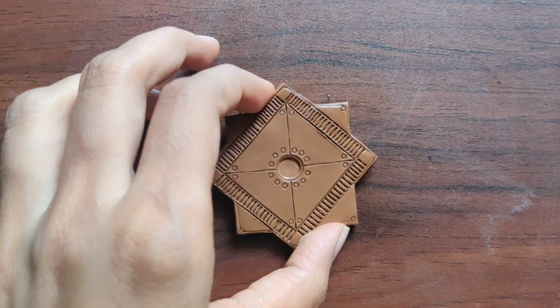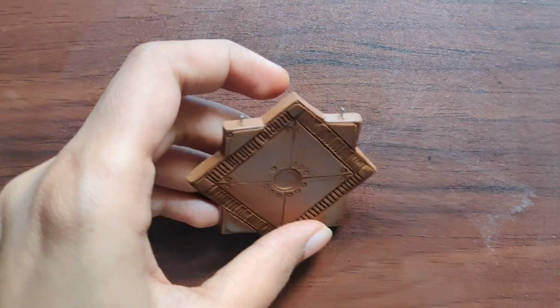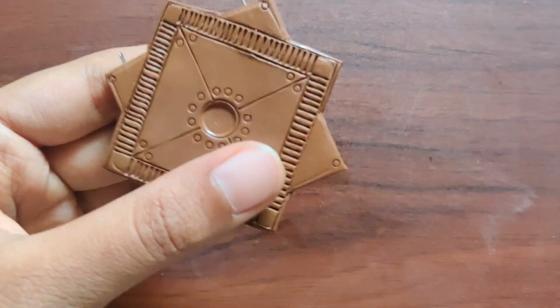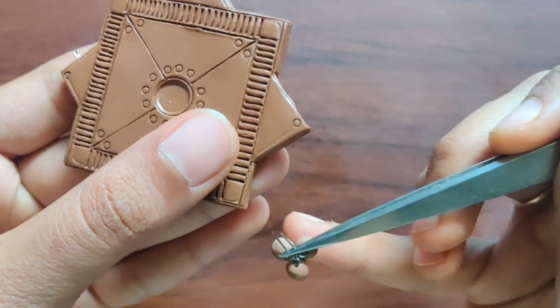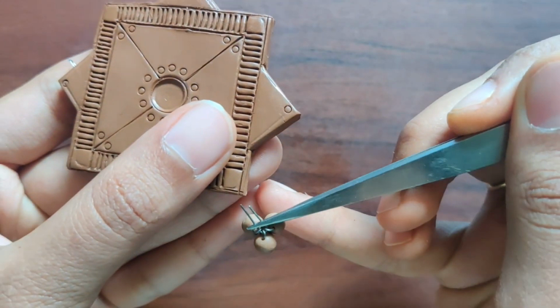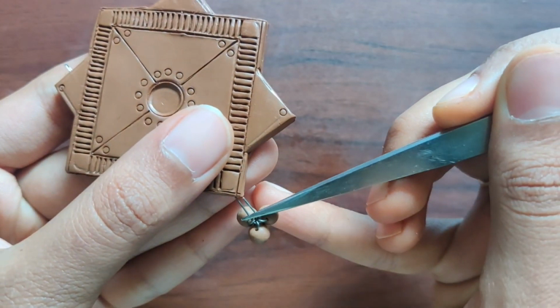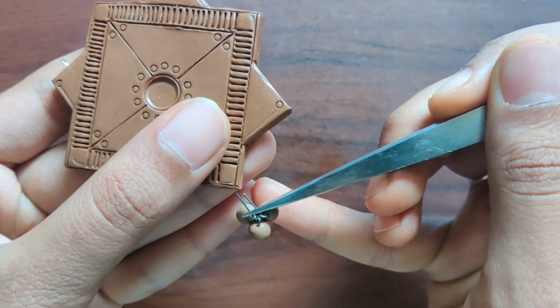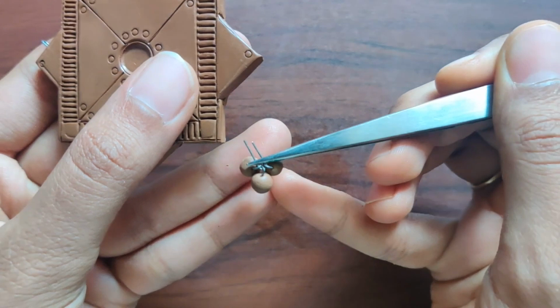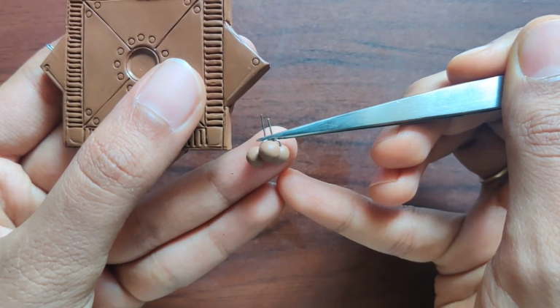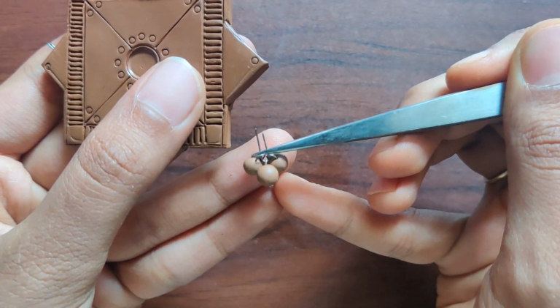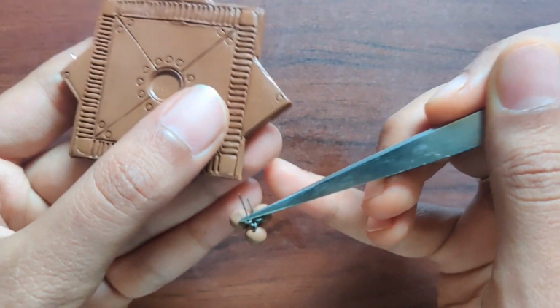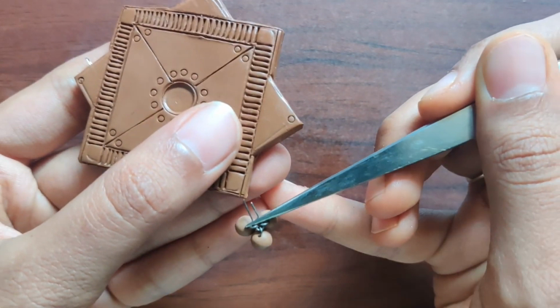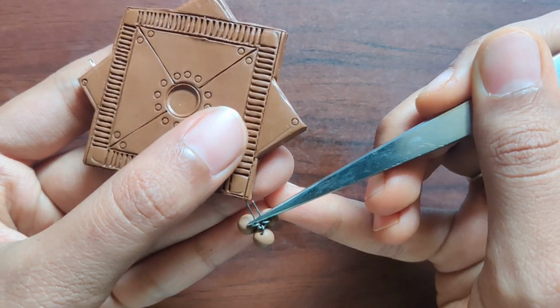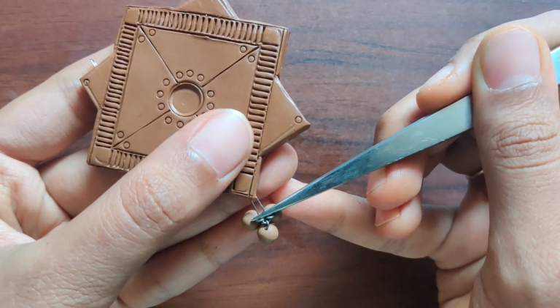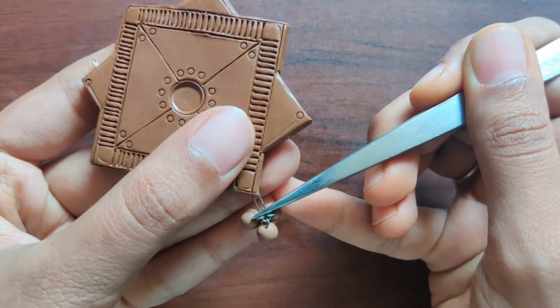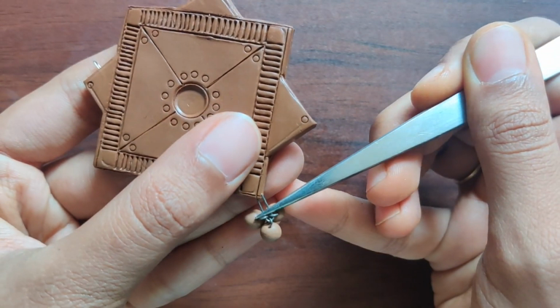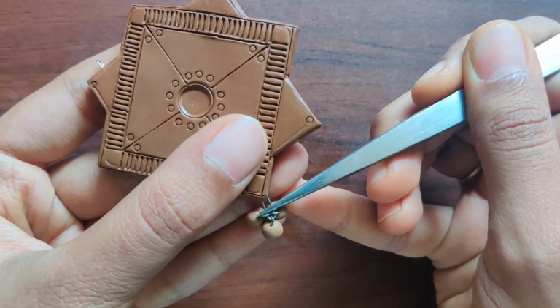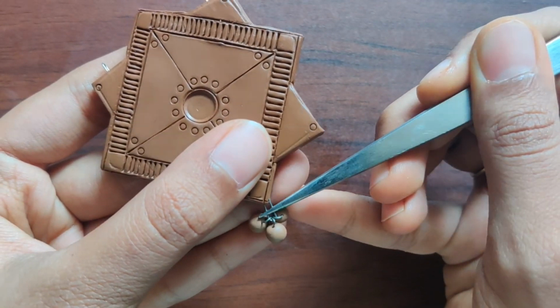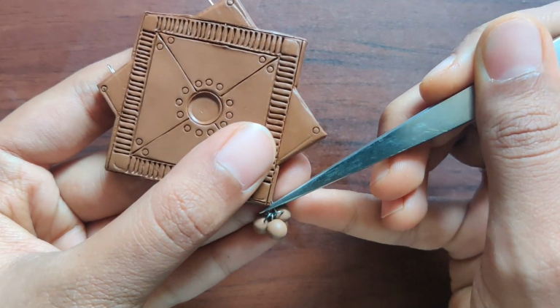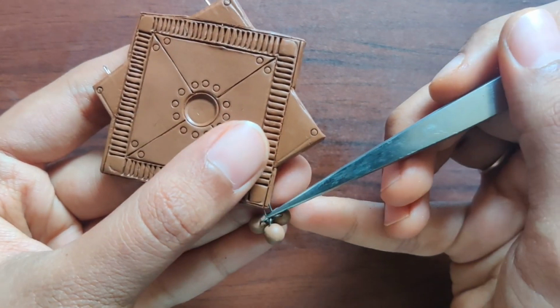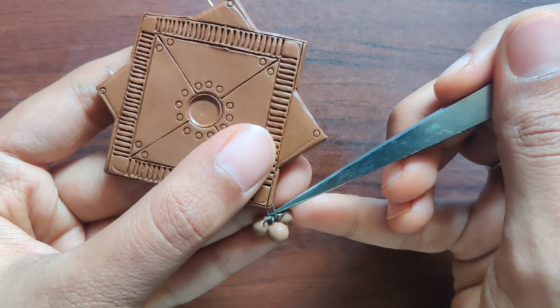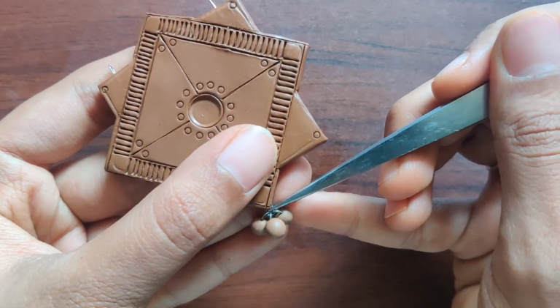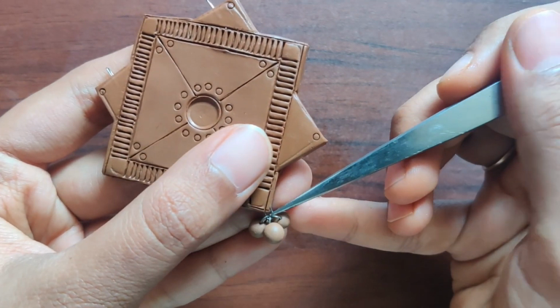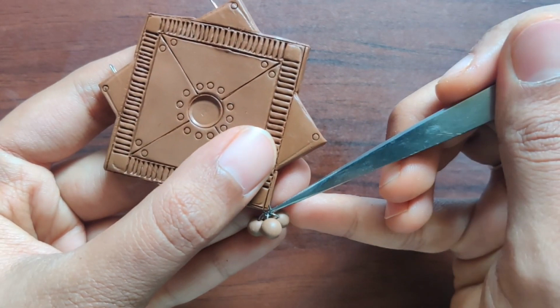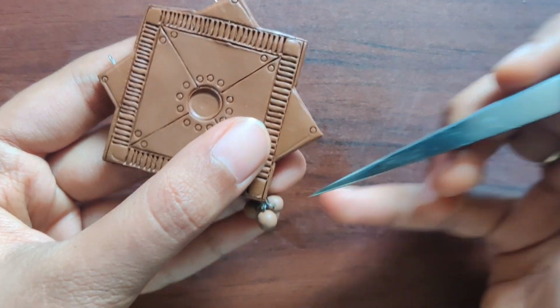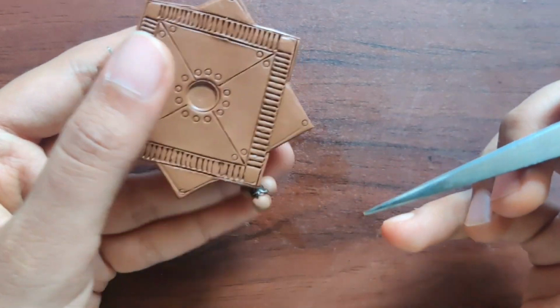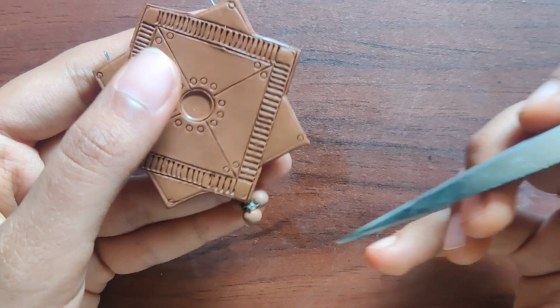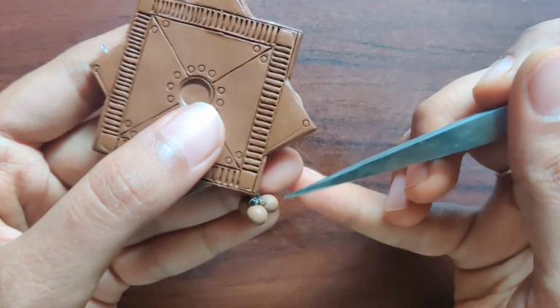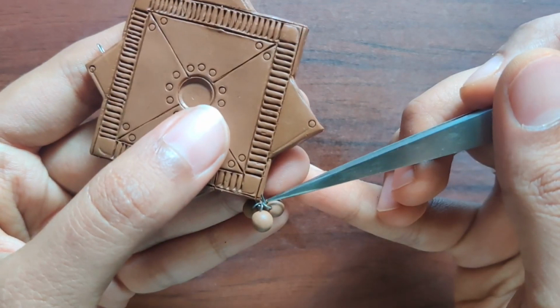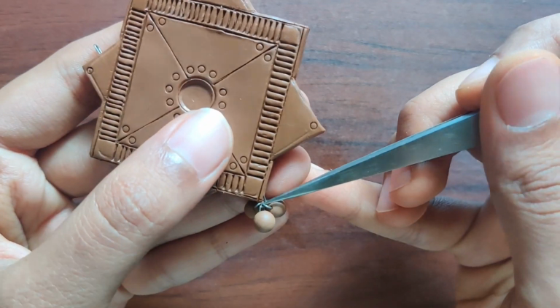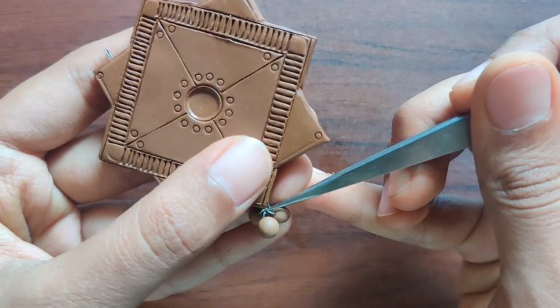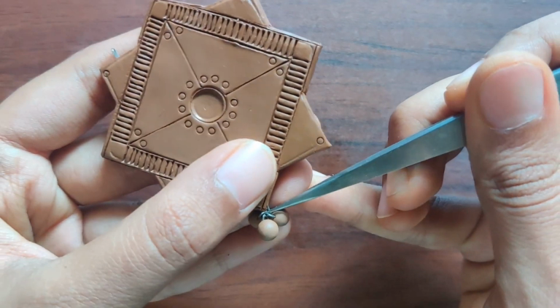Almost the detailing is done. Now we can move on to beads. I am attaching 3 goongroo beads into a u-pin and attaching that to the pendant.